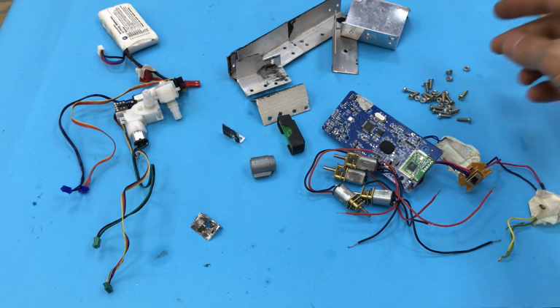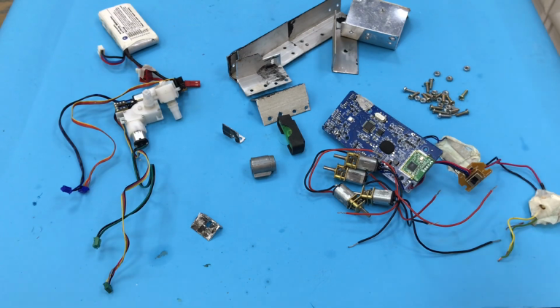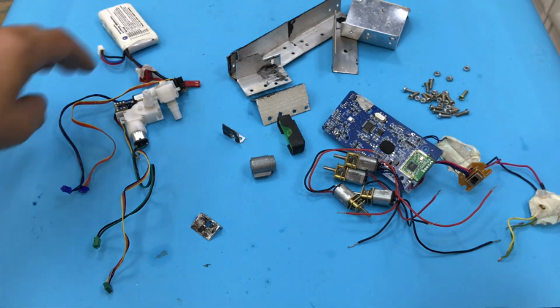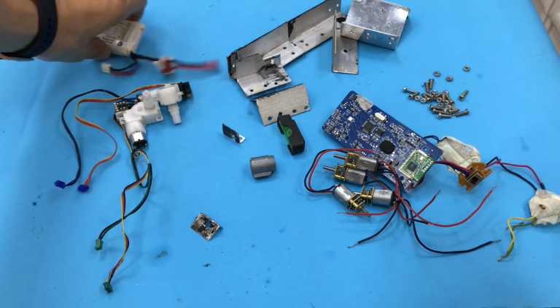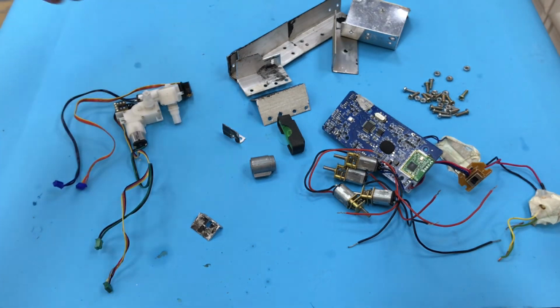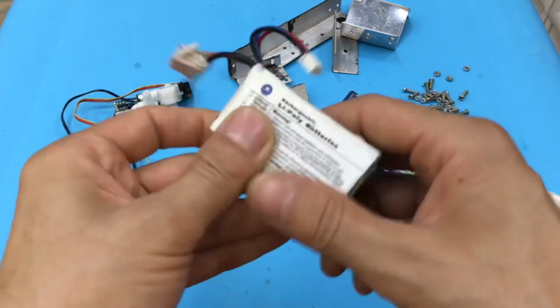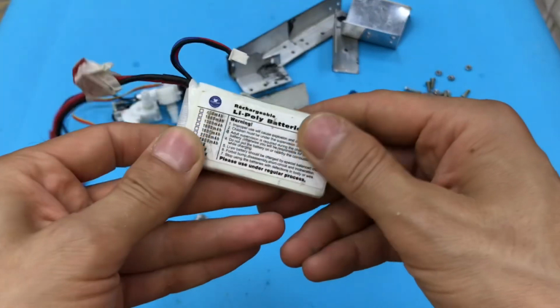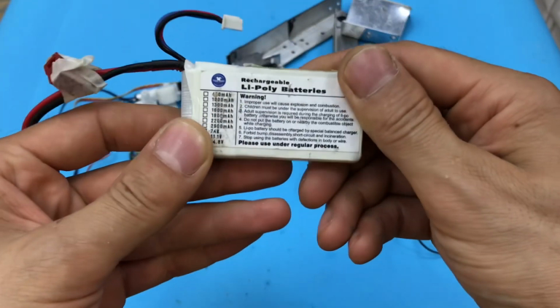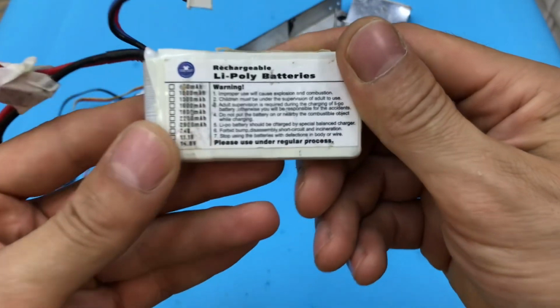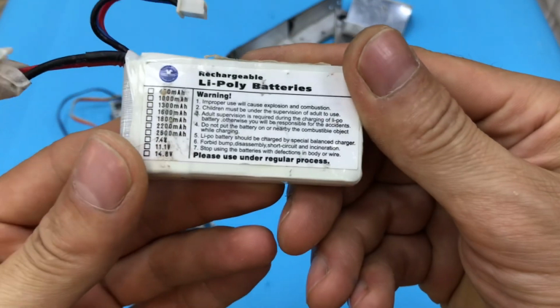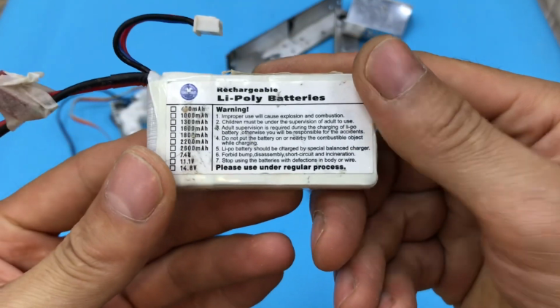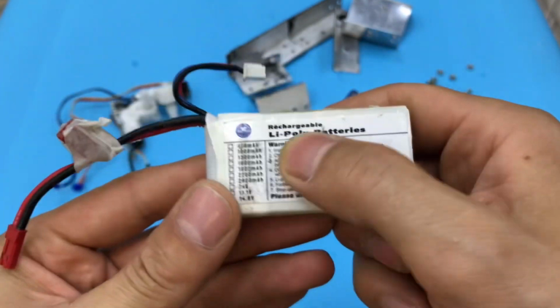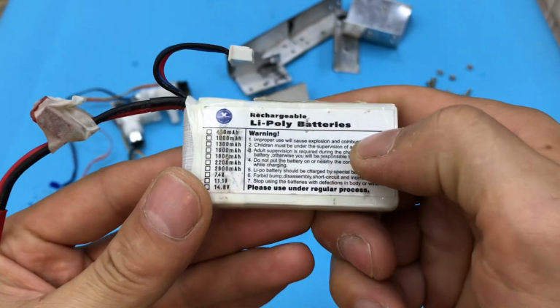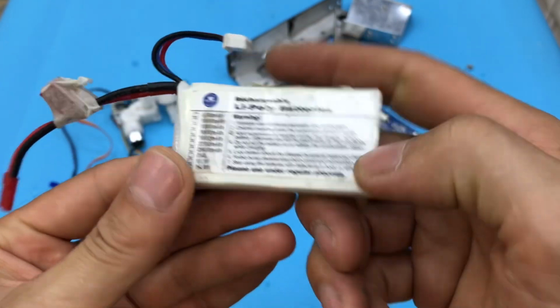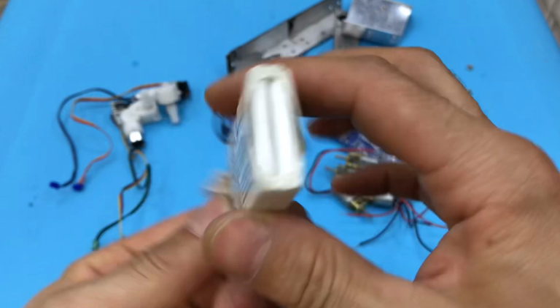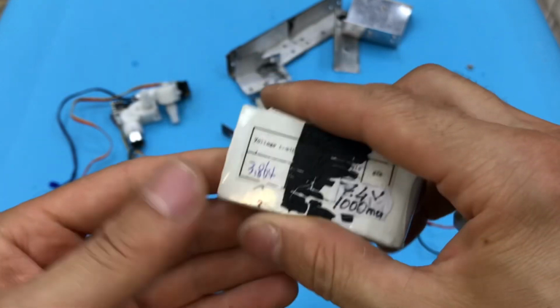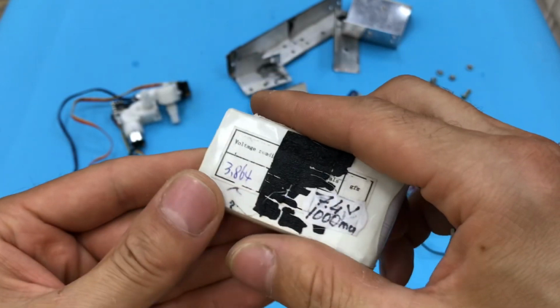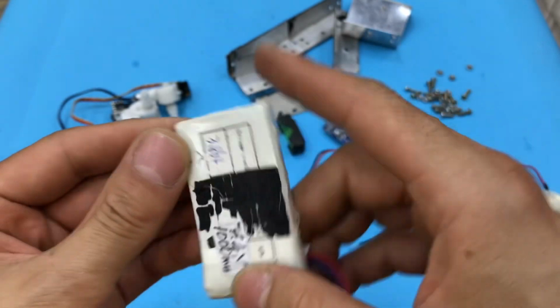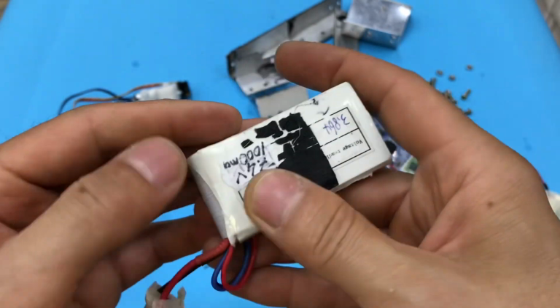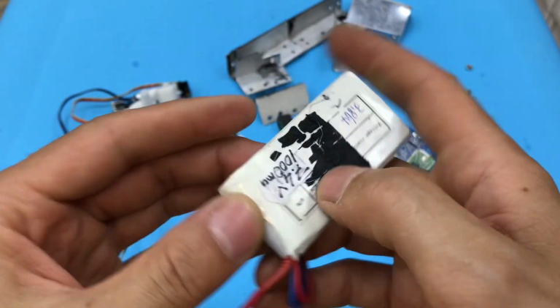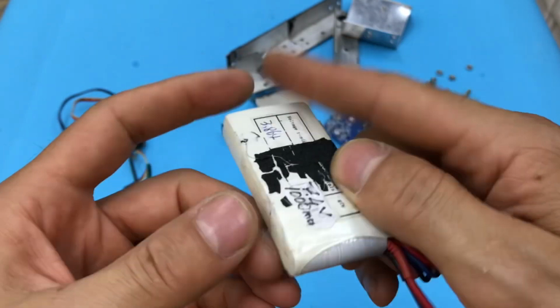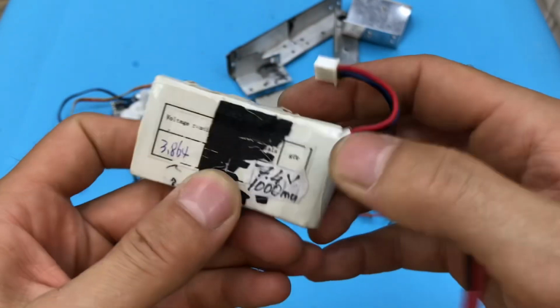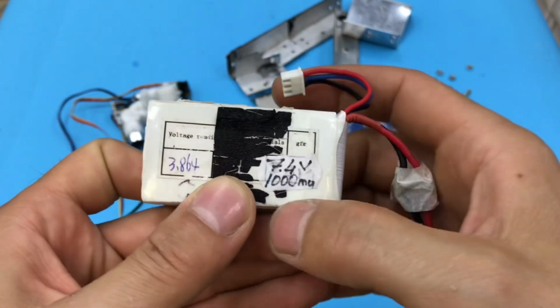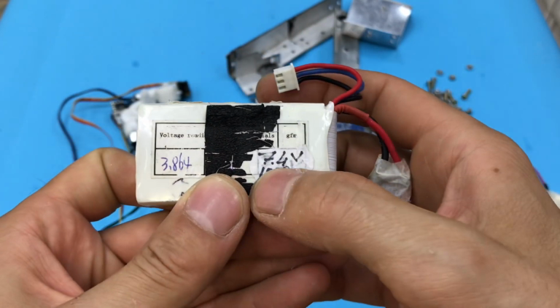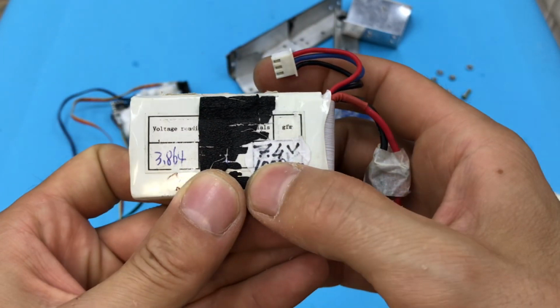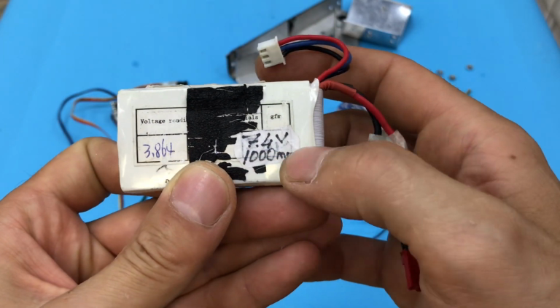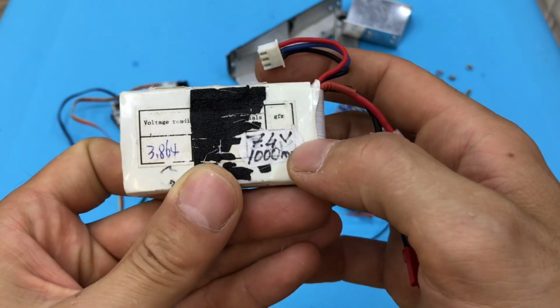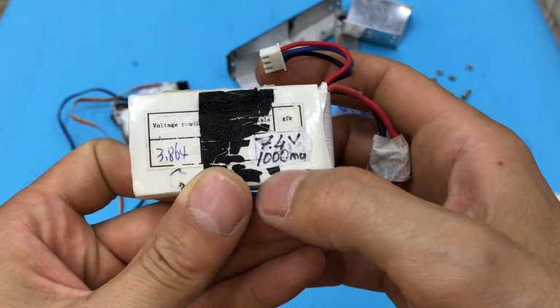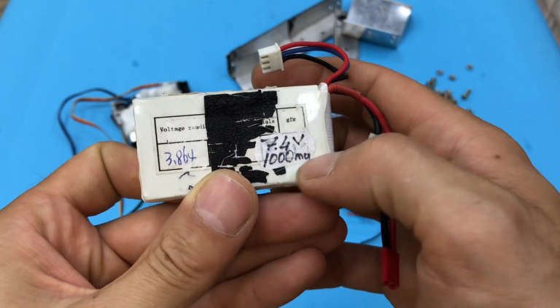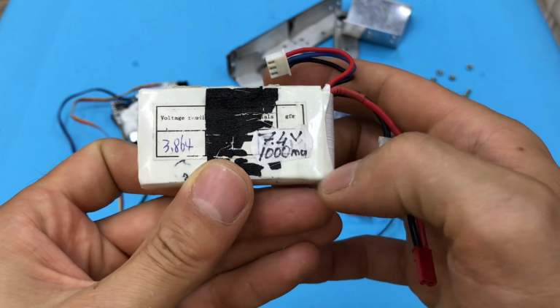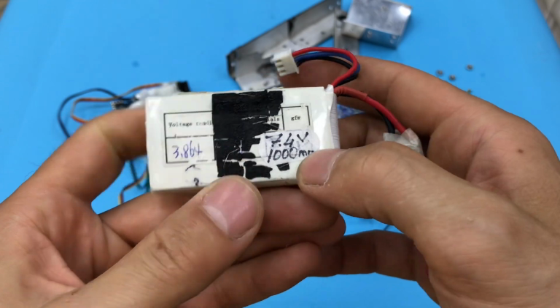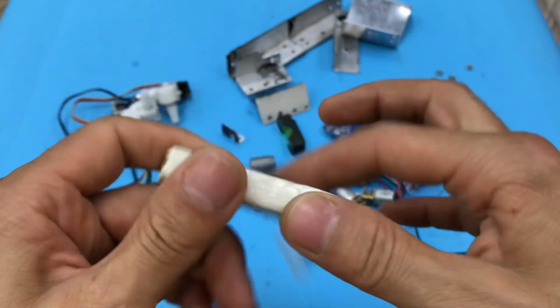We have a lithium battery — a LiPo. It is about 7.4 volts, 1000 mAh.